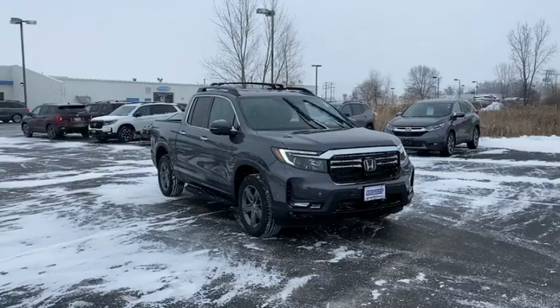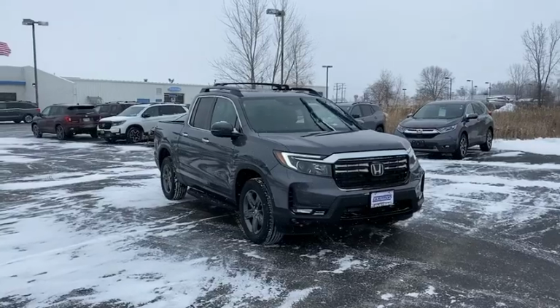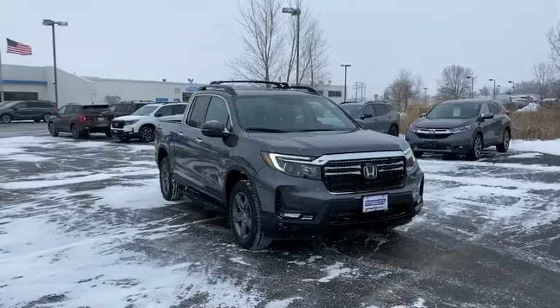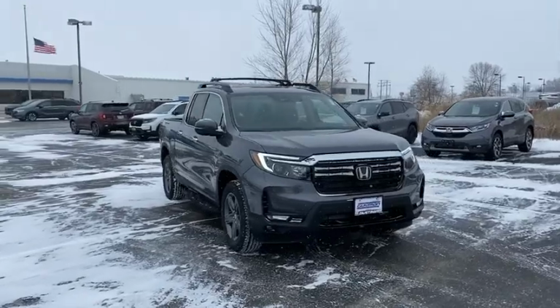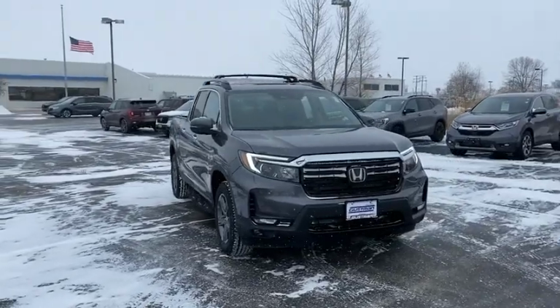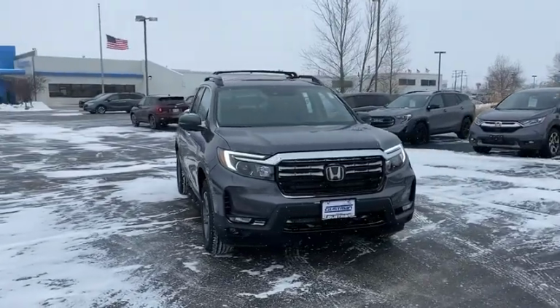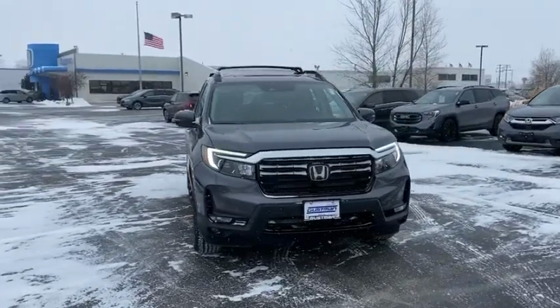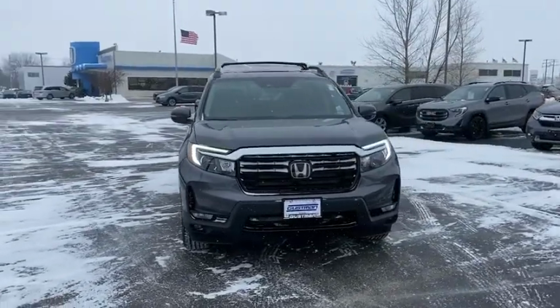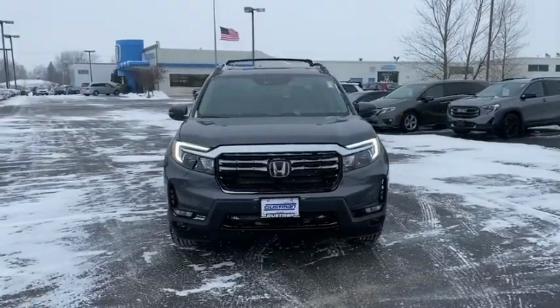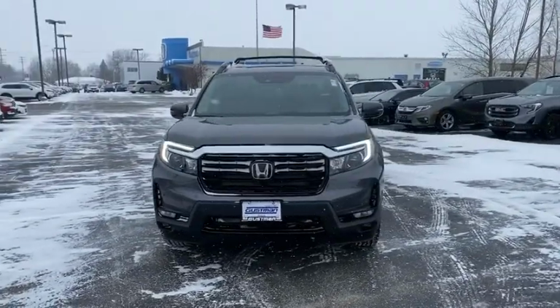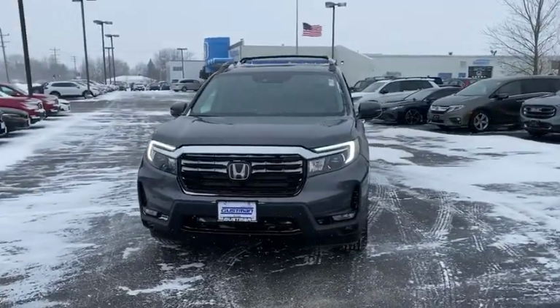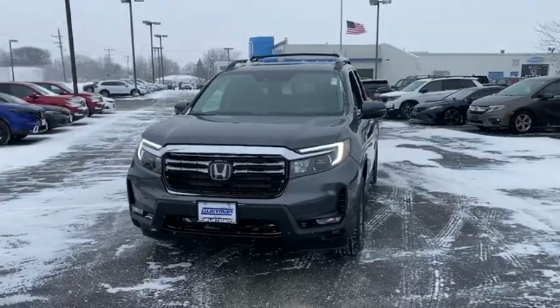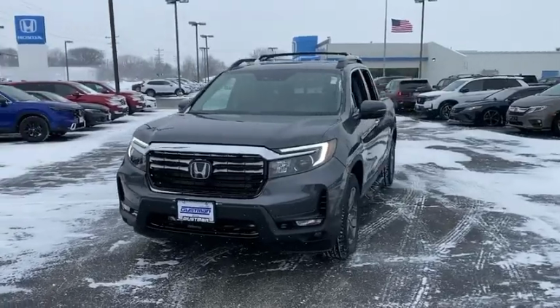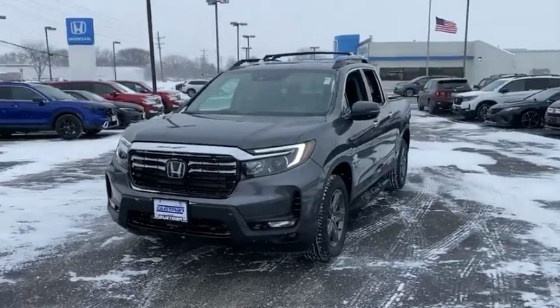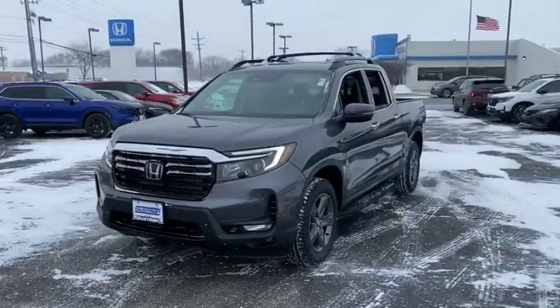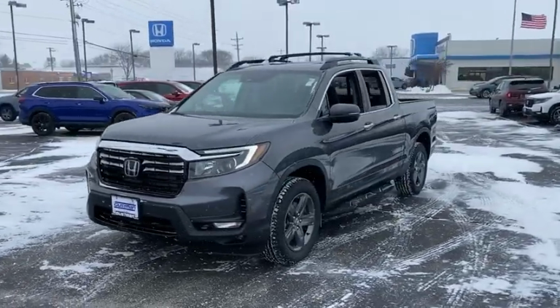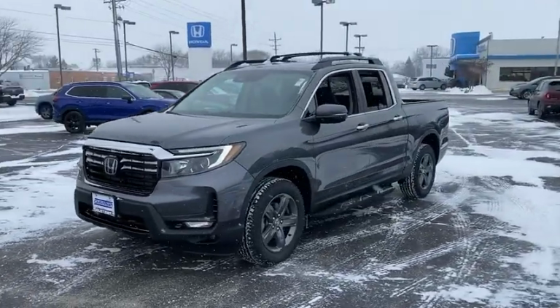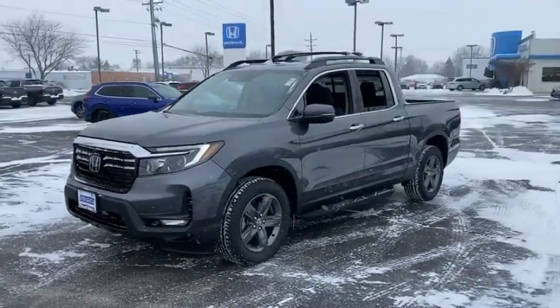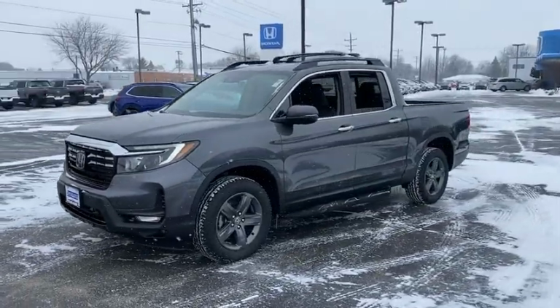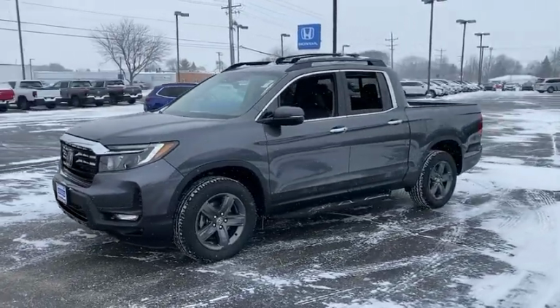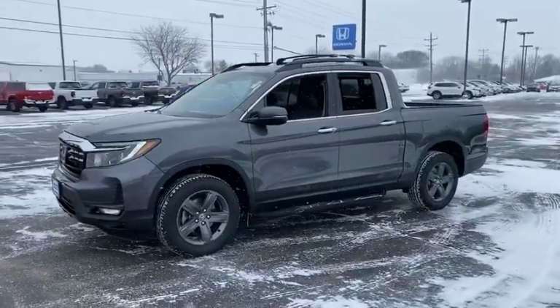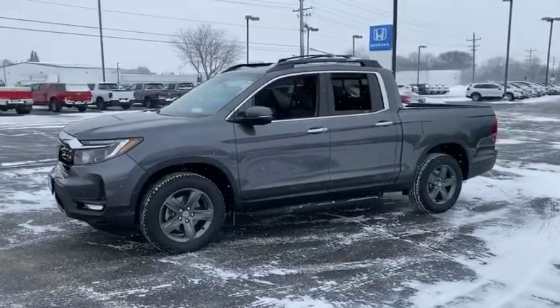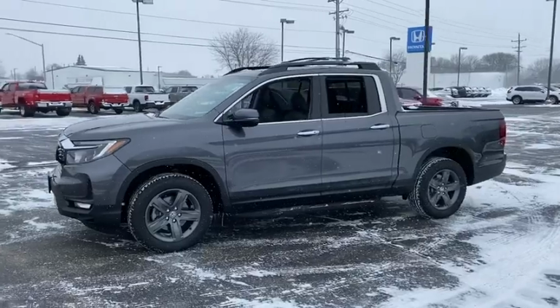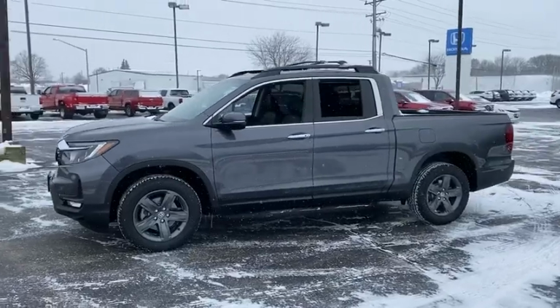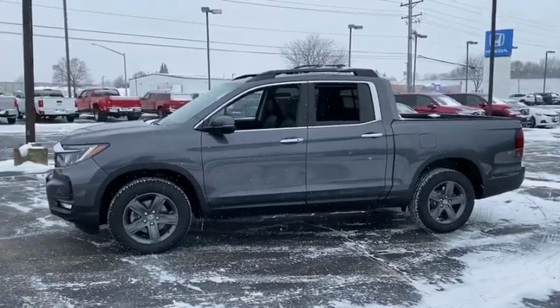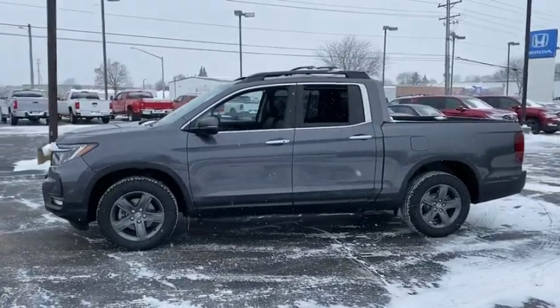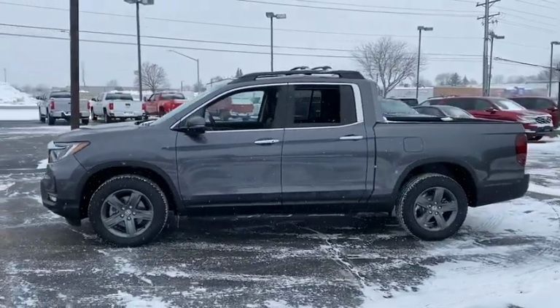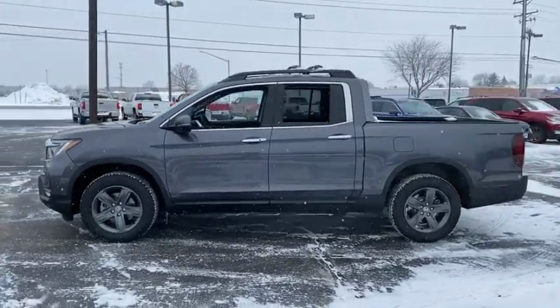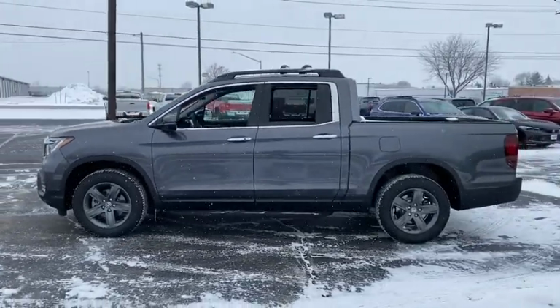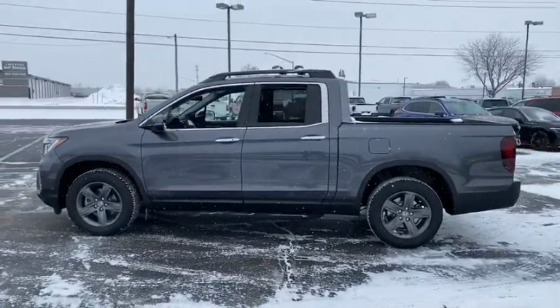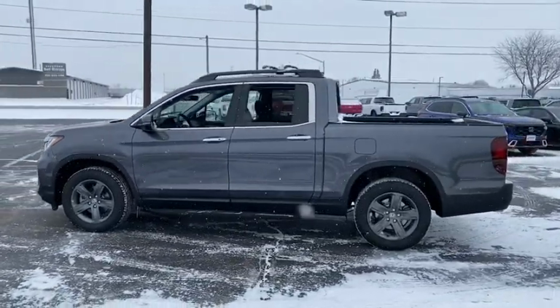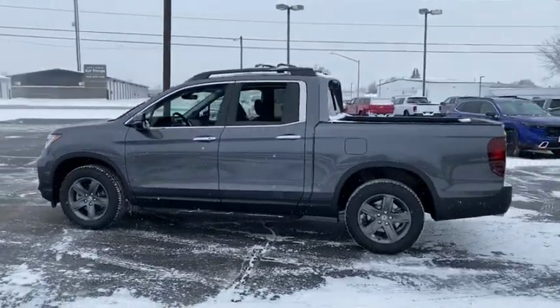Take a ride in the 2023 Honda Ridgeline. The Ridgeline was designed to give you exactly what you need to get the job done, and with Honda quality built right in, this truck can be with you for the long haul. Here are some of this vehicle's great options.